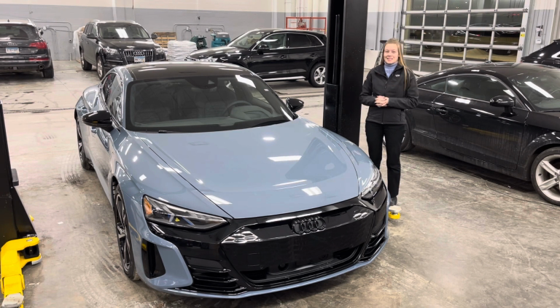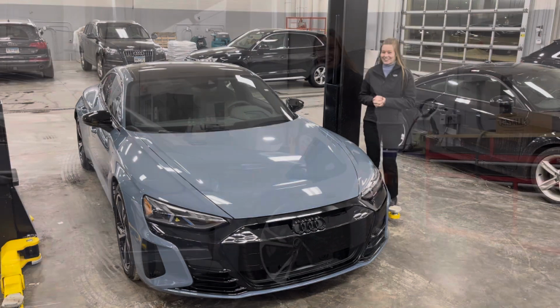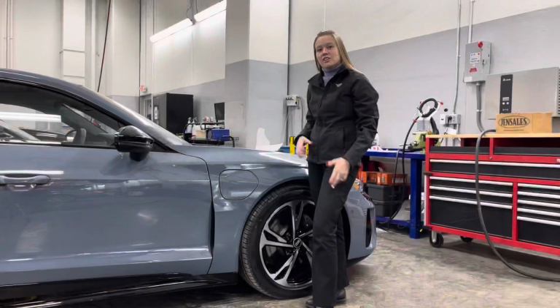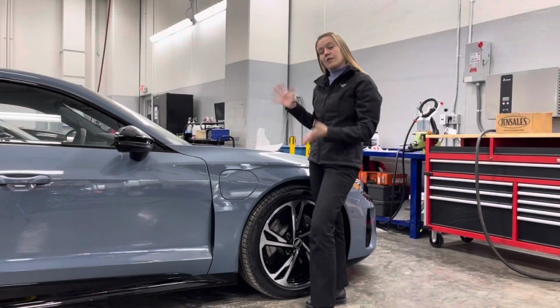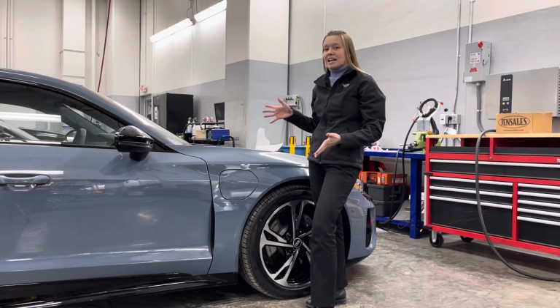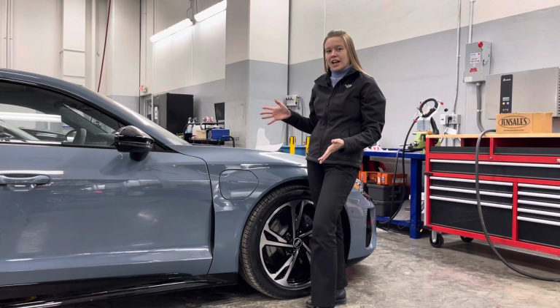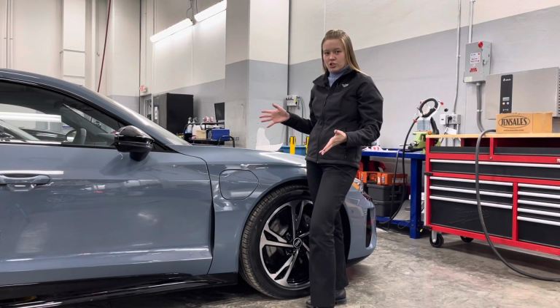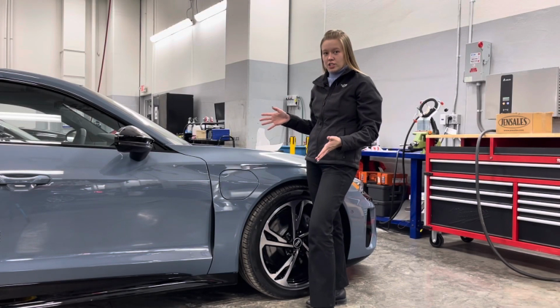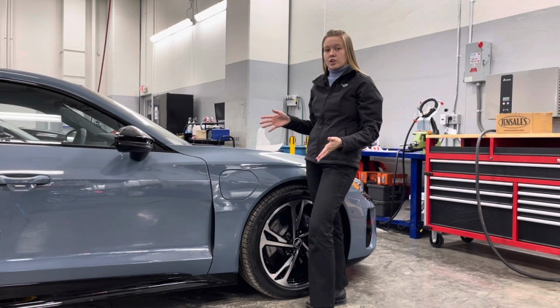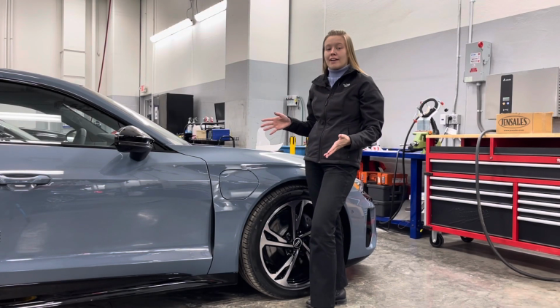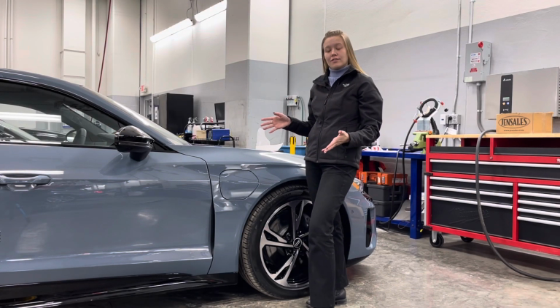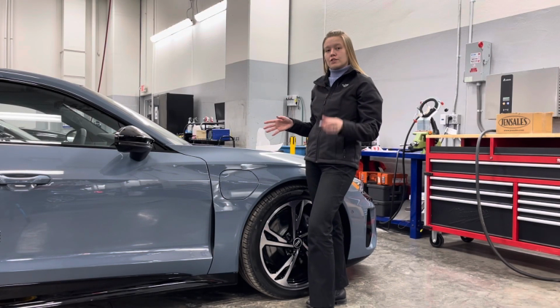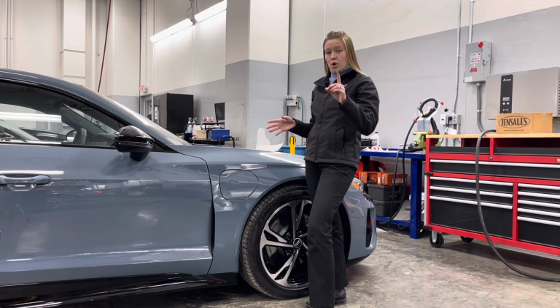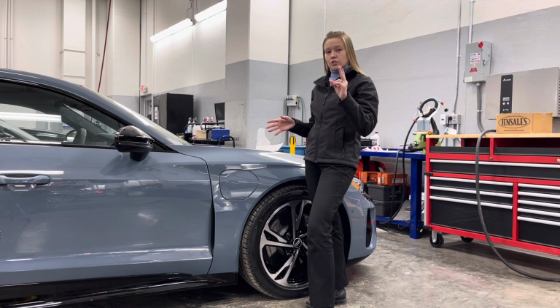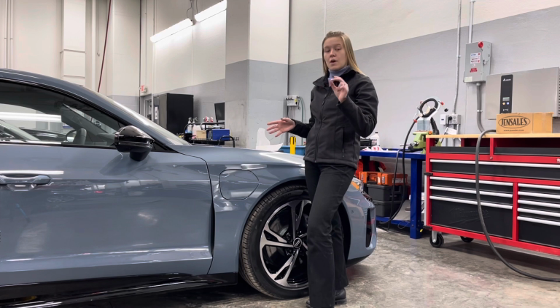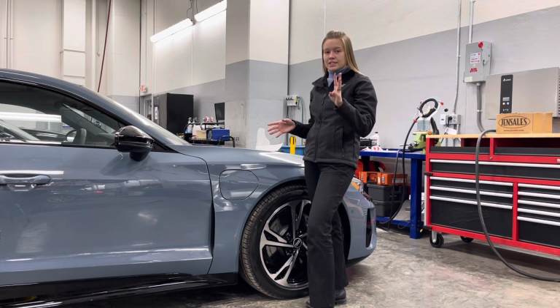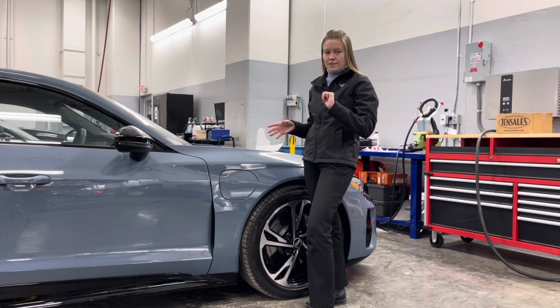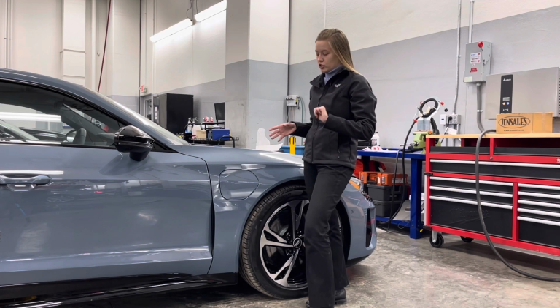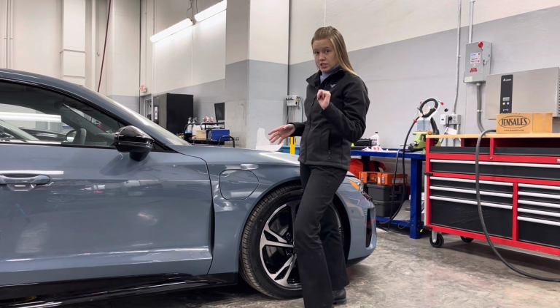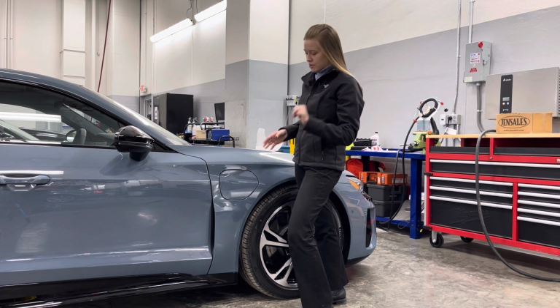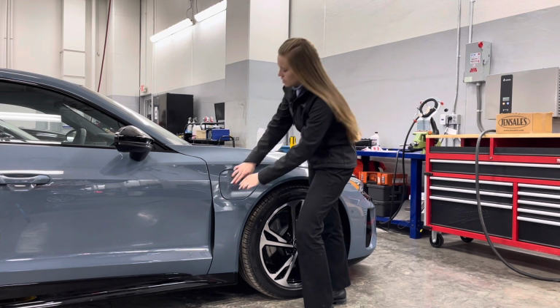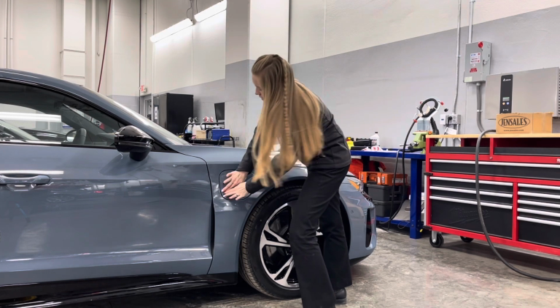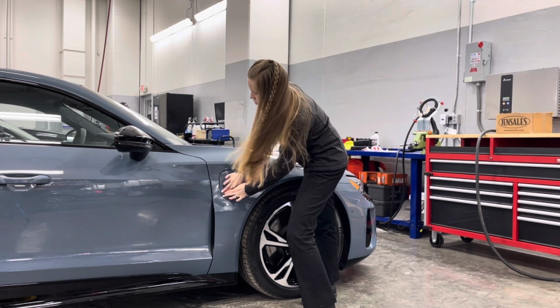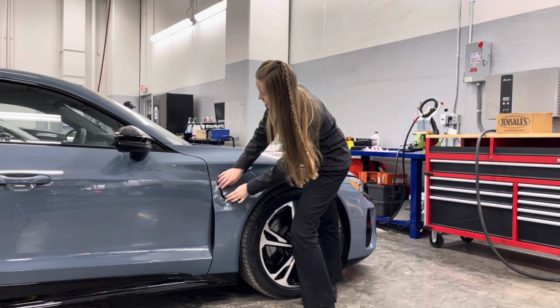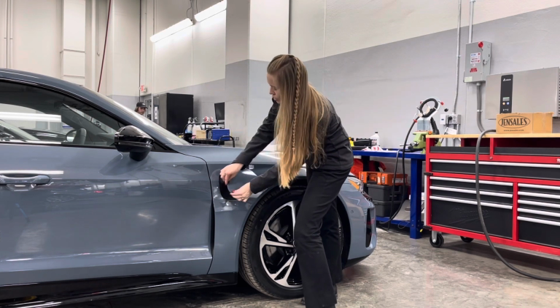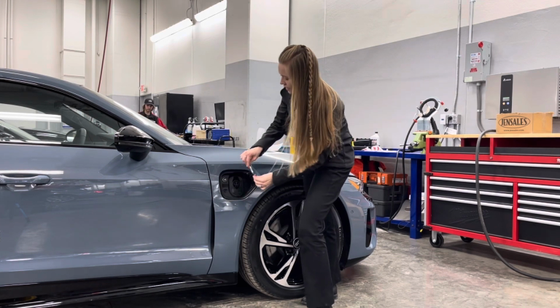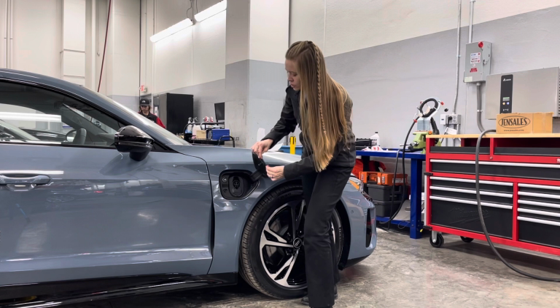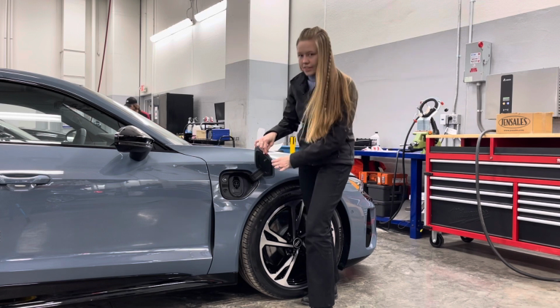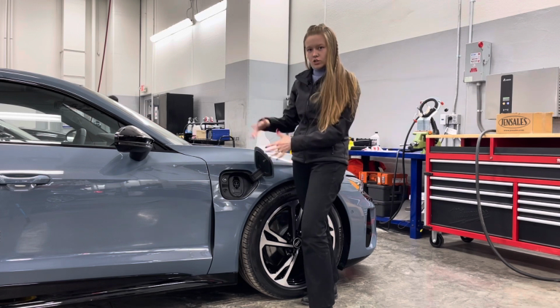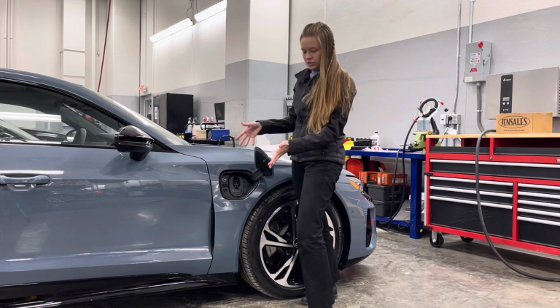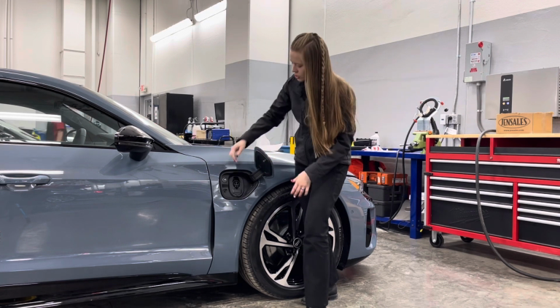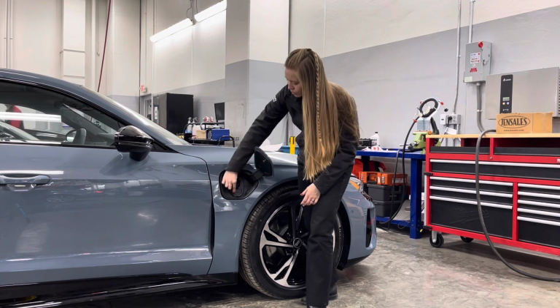So now we're on the passenger side of the e-tron GT, where you're going to have your Level 1, Level 2, and DC fast charging, which is Level 3. You'll release the door right here, pushing on that edge, and then you'll reveal your charging port.